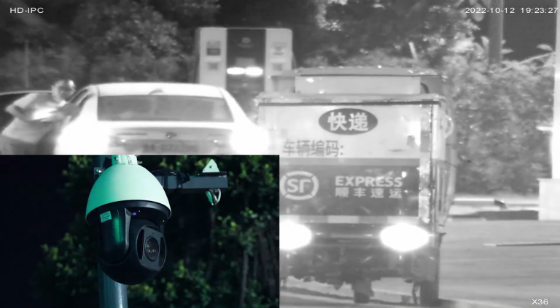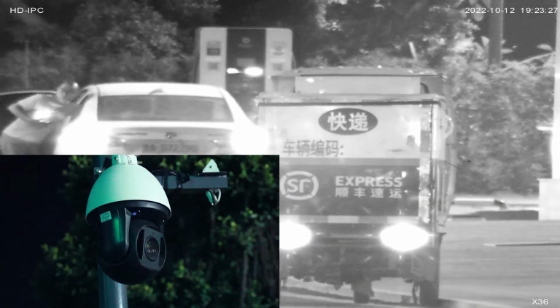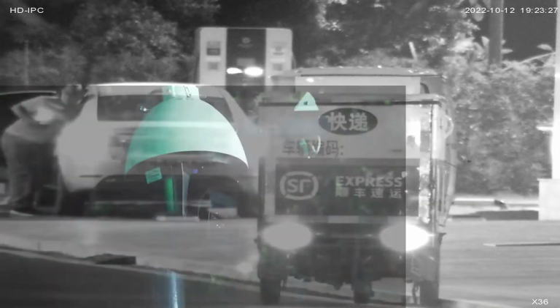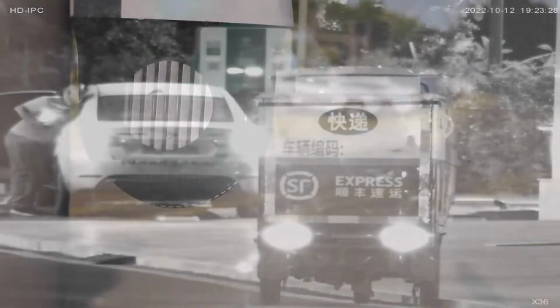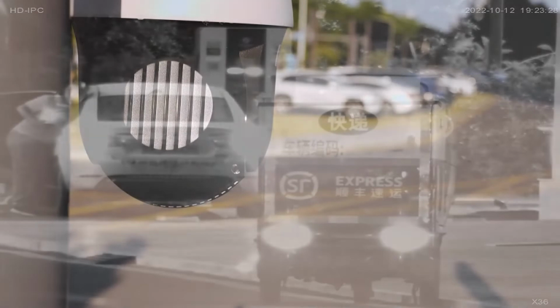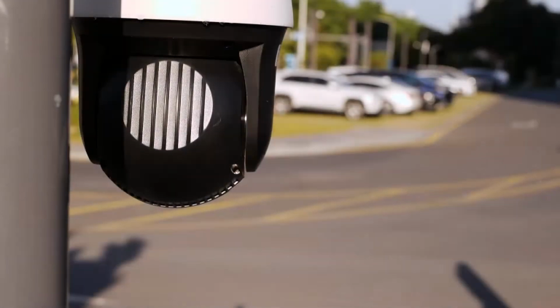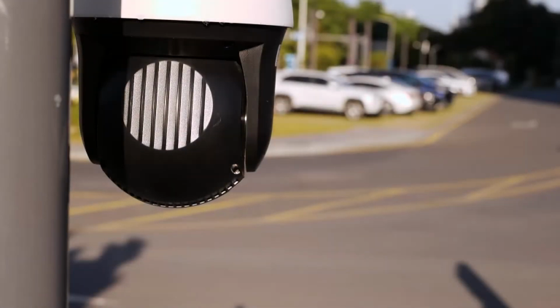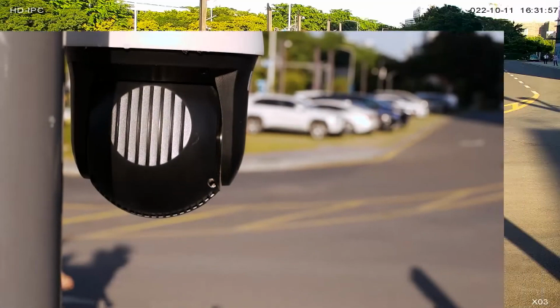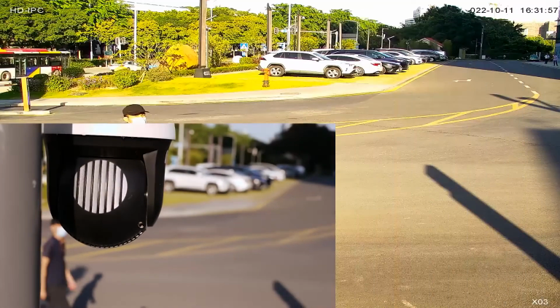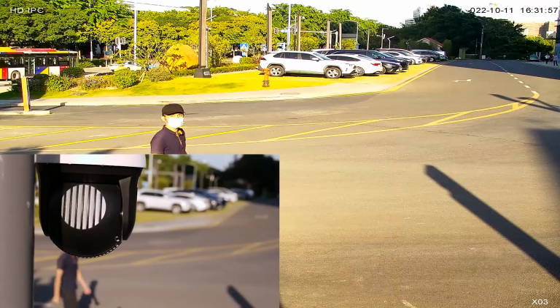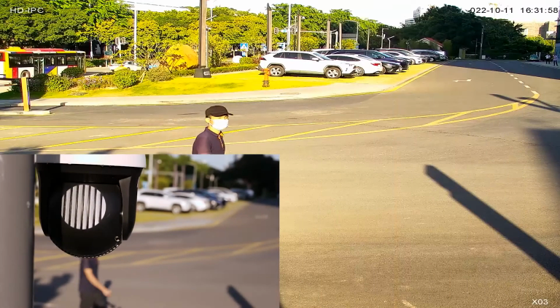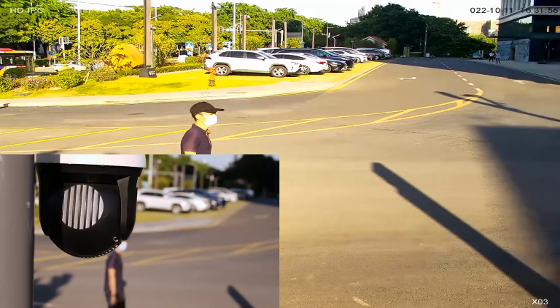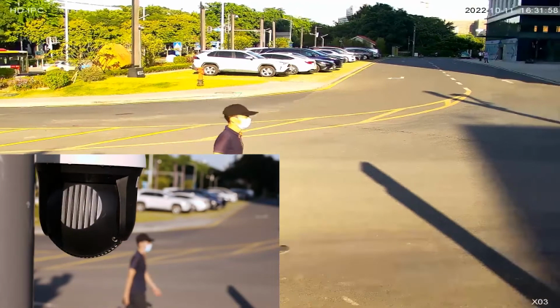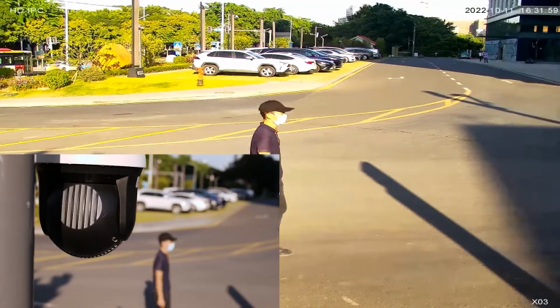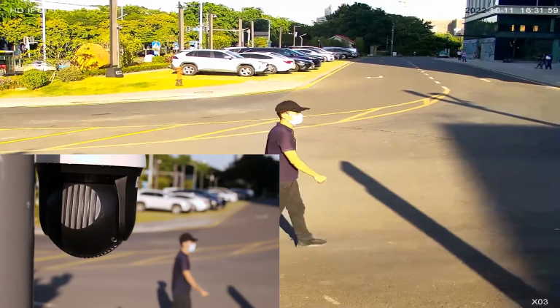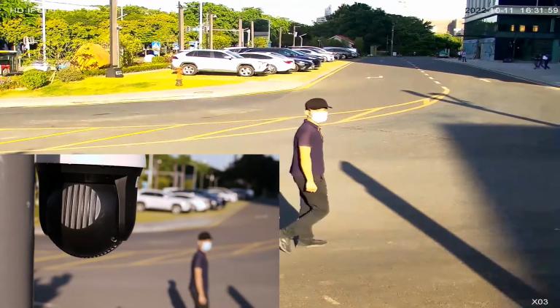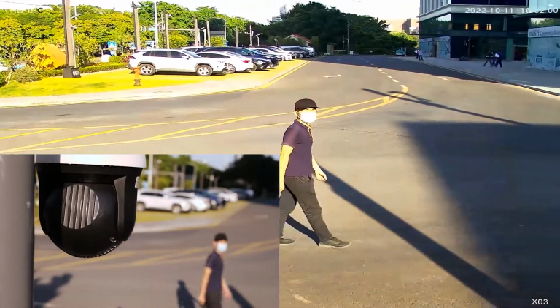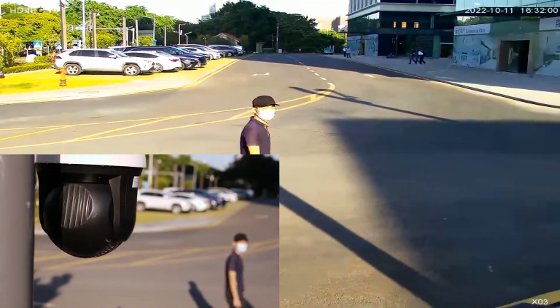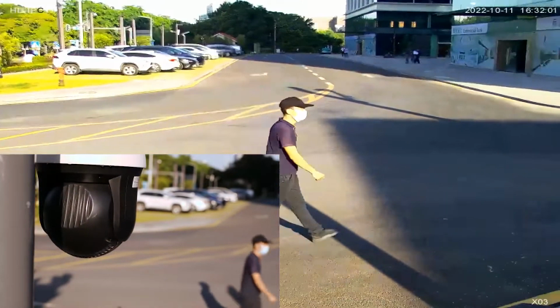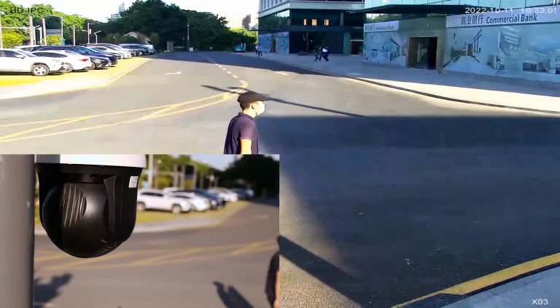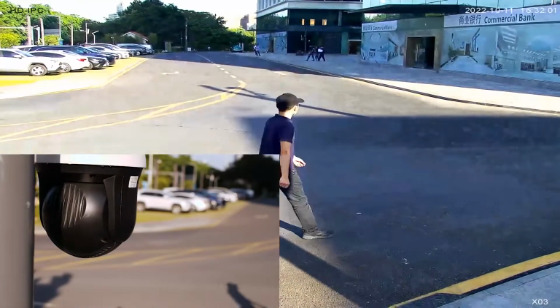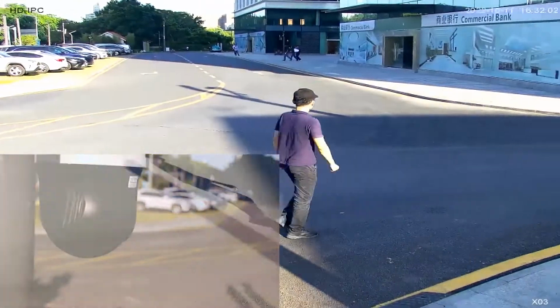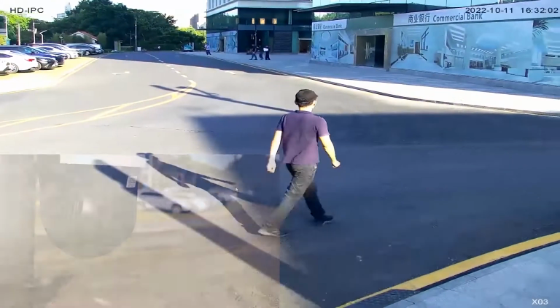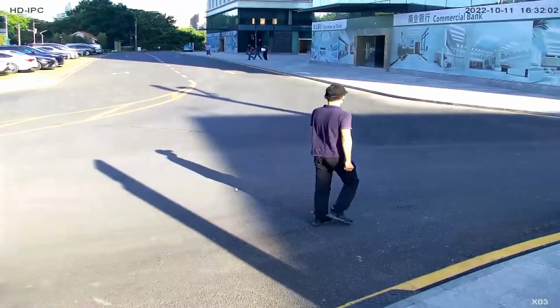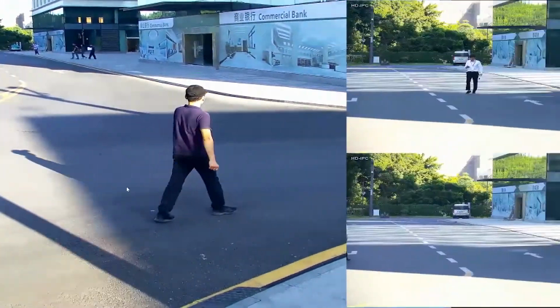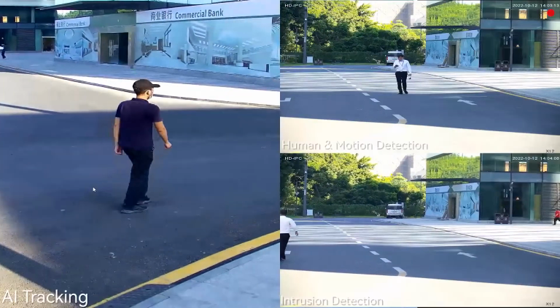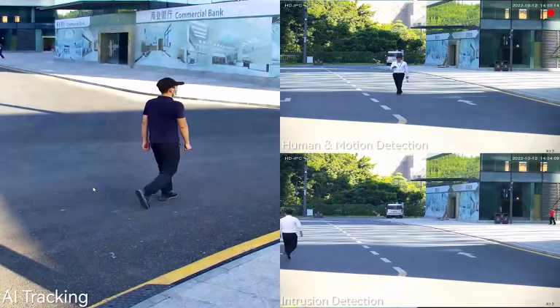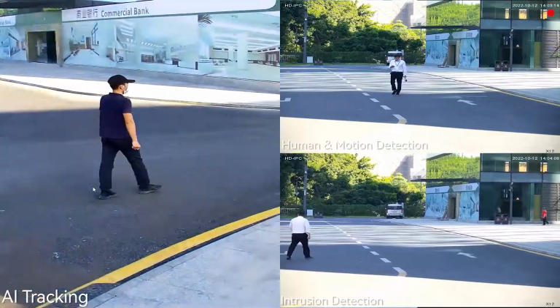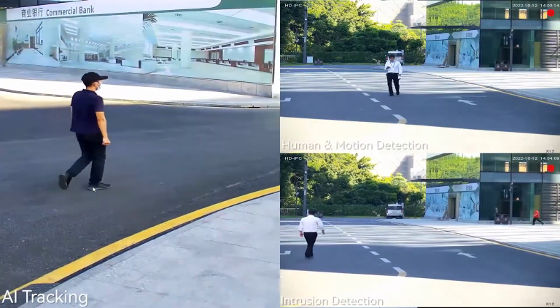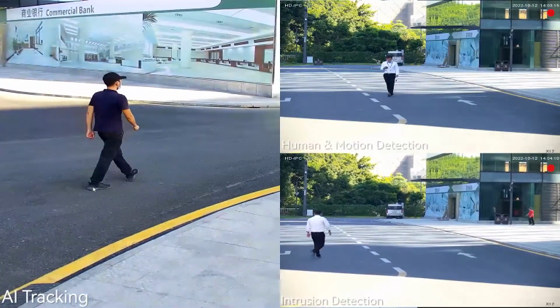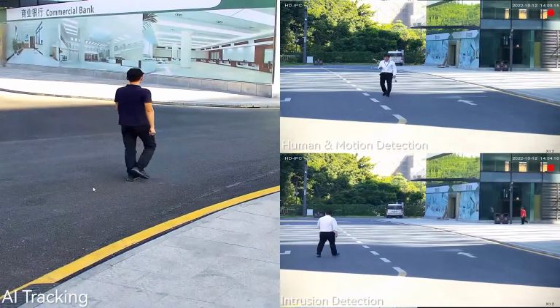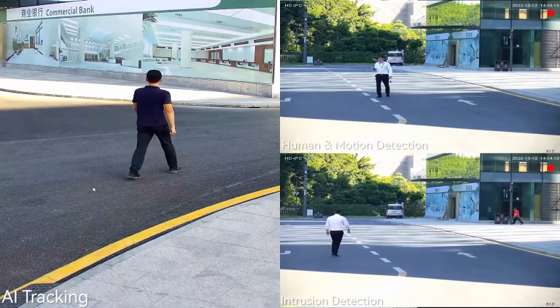The camera also supports intelligent functions such as 3D AI tracking, human detection, motion detection, sound alarm, intrusion detection and alarm detection.